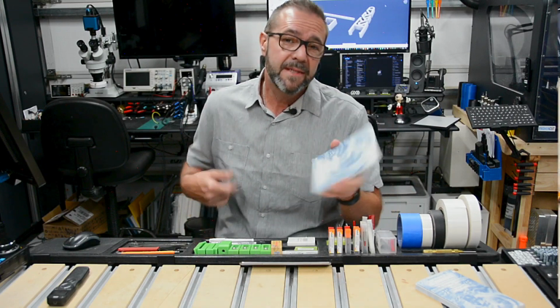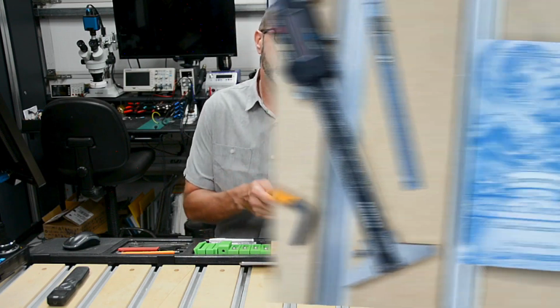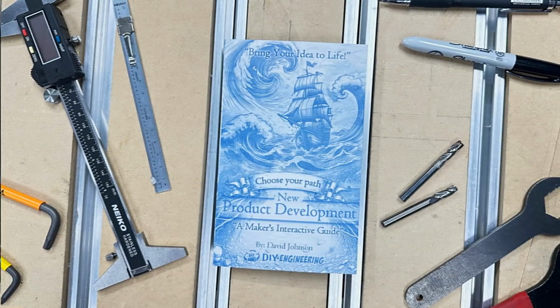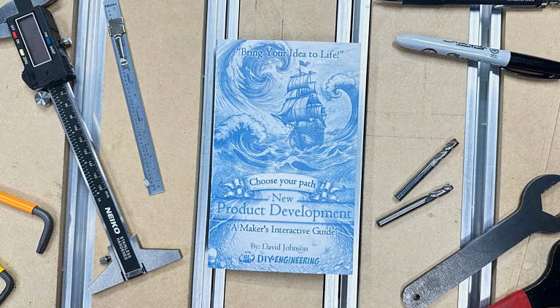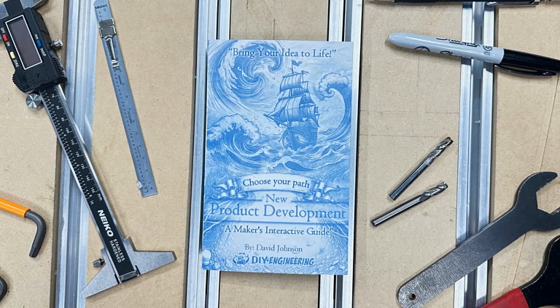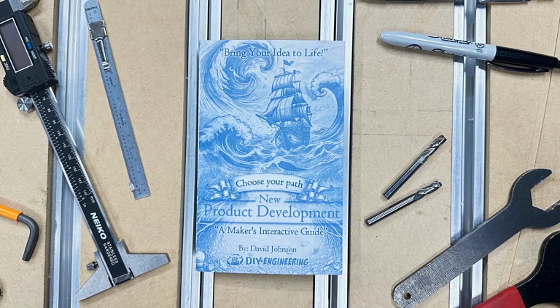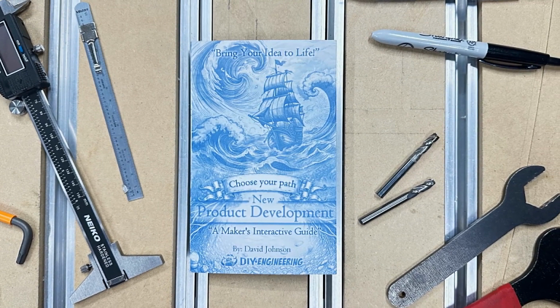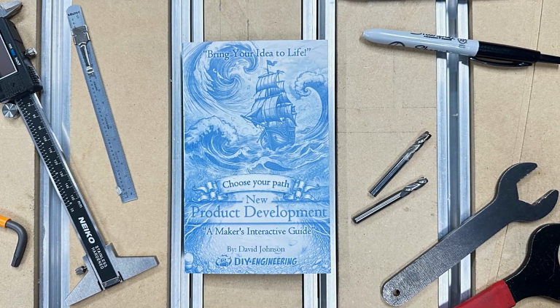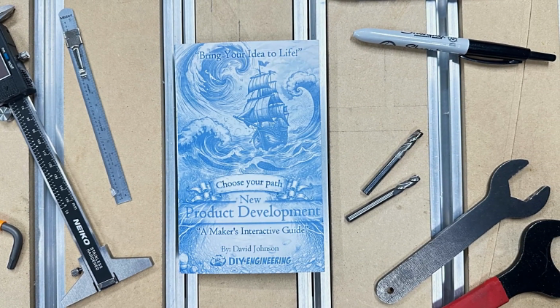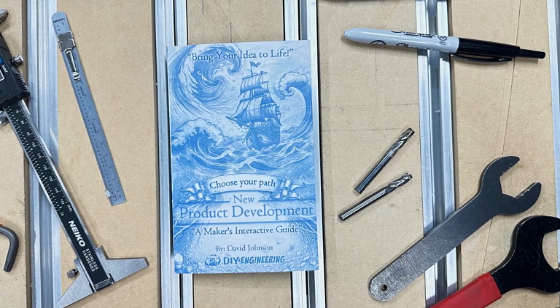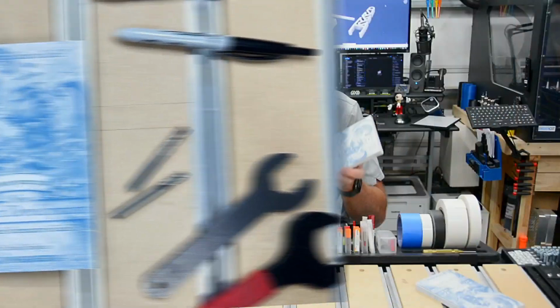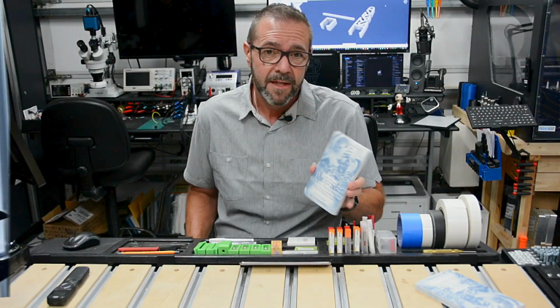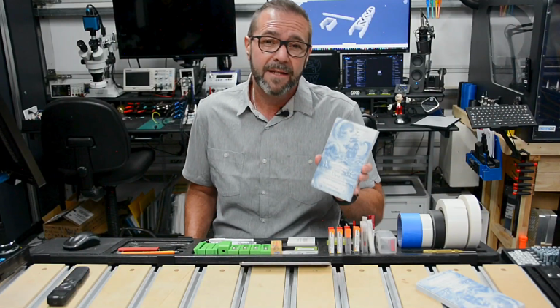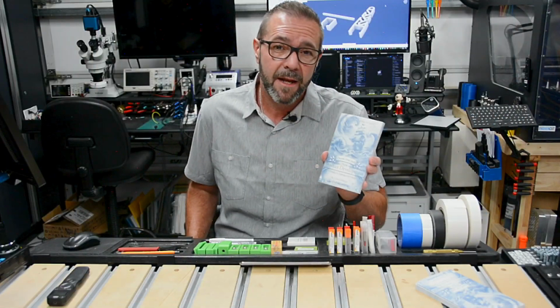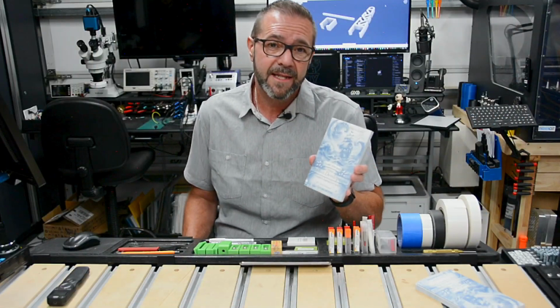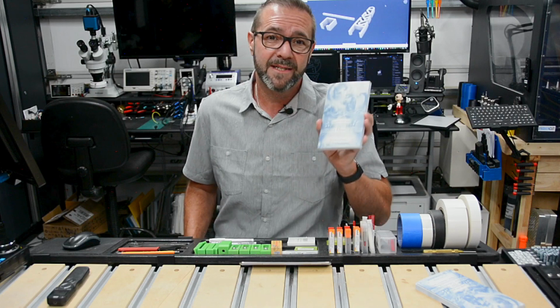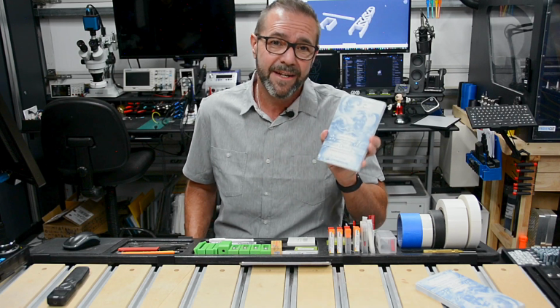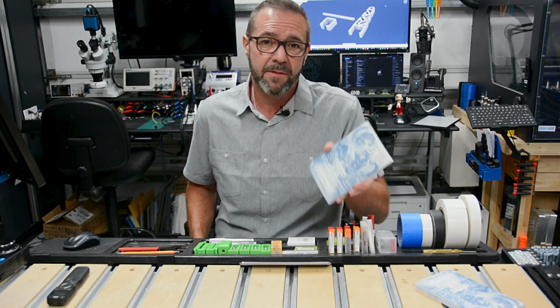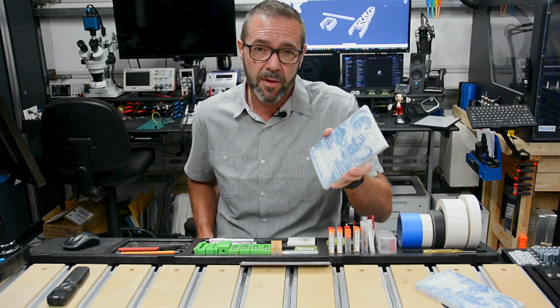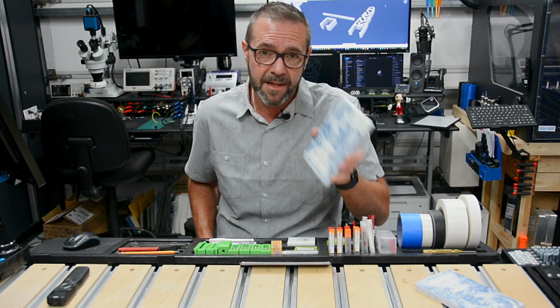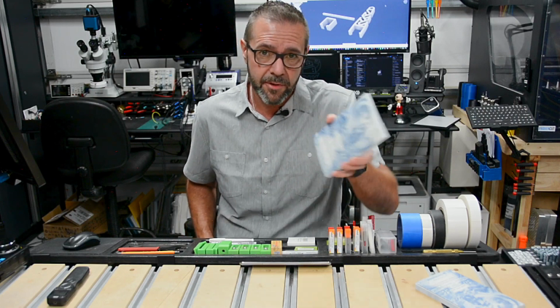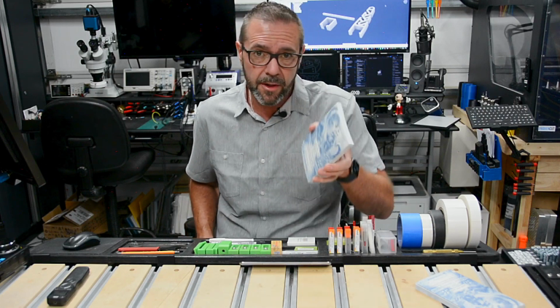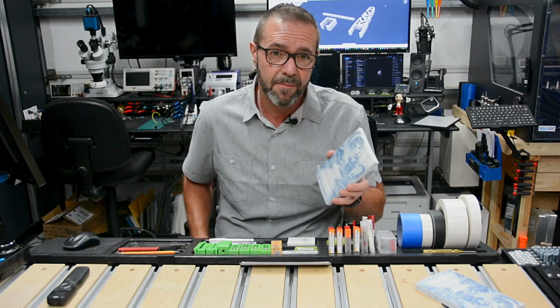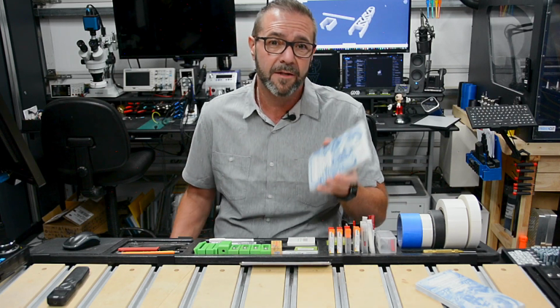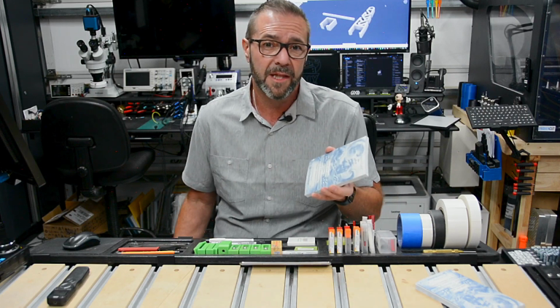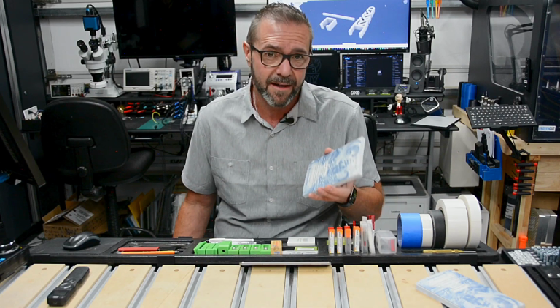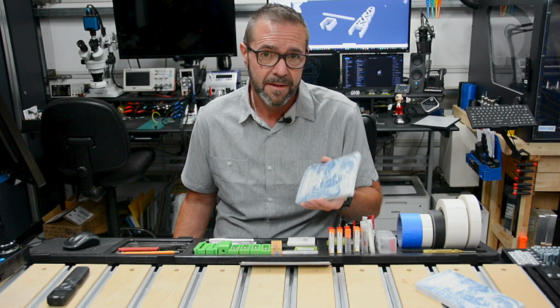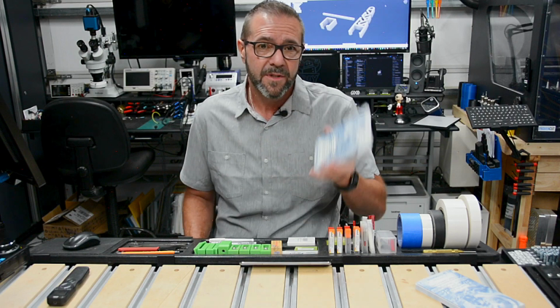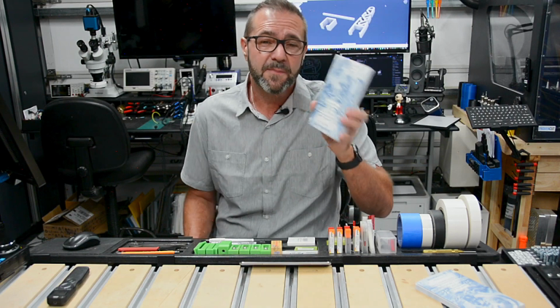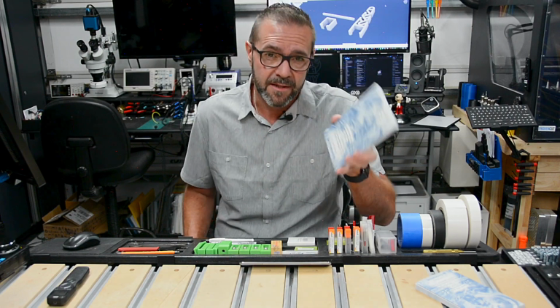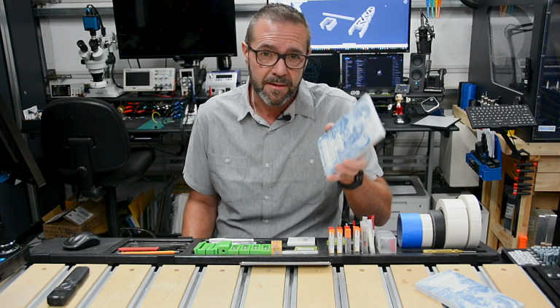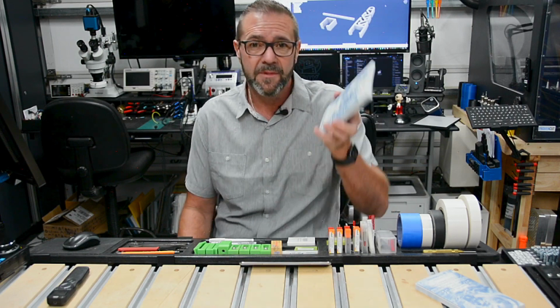Basically it's a book I wrote to help you bring your ideas to life and make new products, better products. It takes a complicated process and makes it easy to use, and more importantly guides you through your own custom product development lifecycle, which is pretty special in its own right.